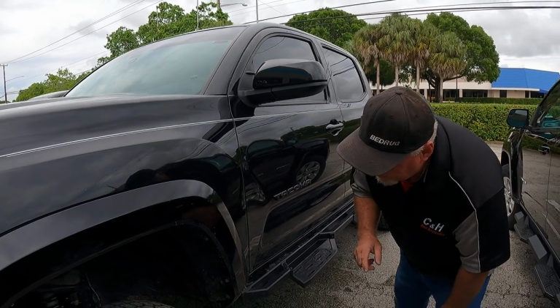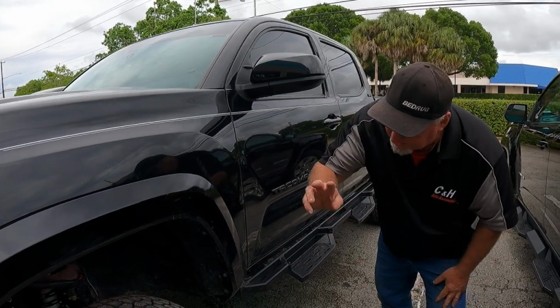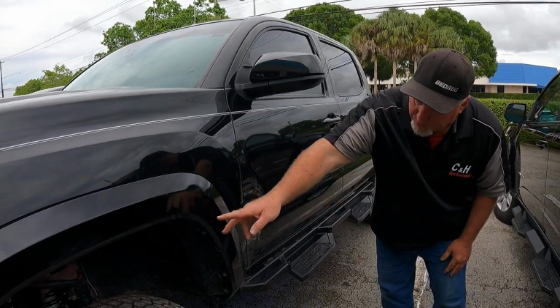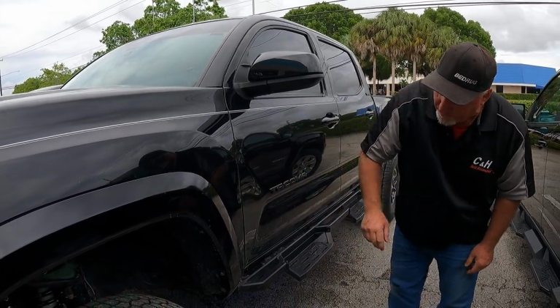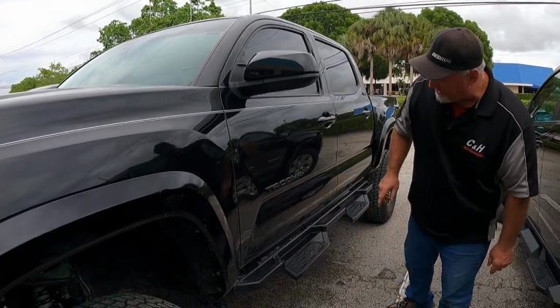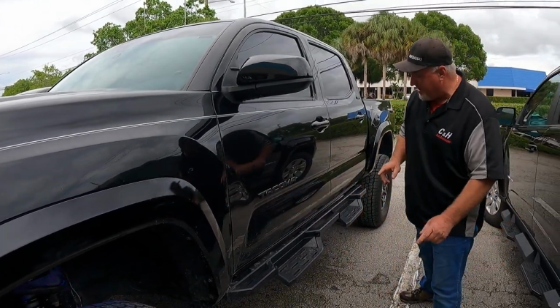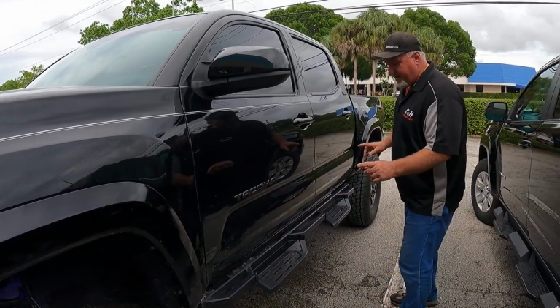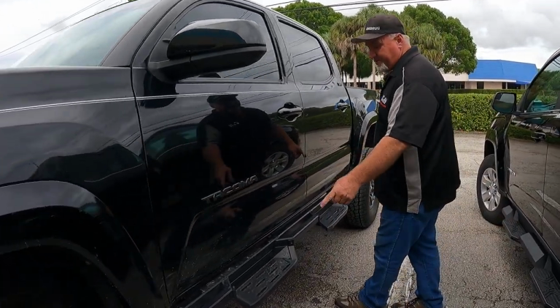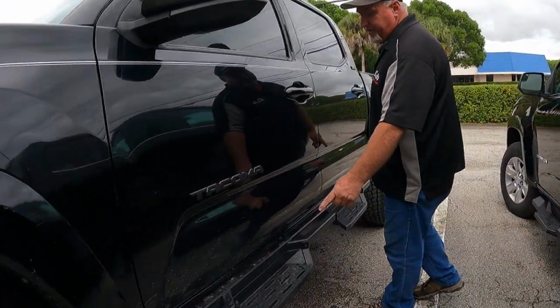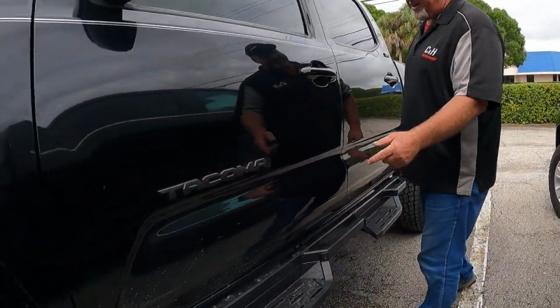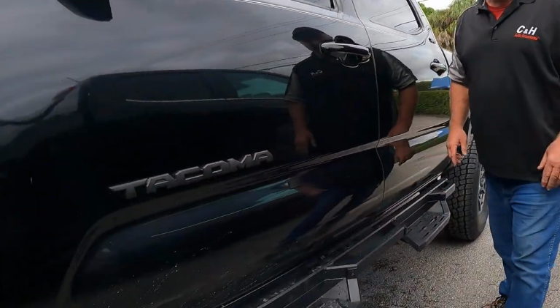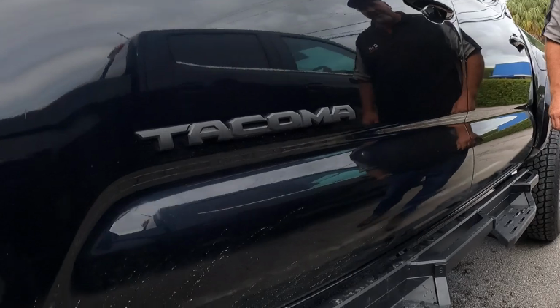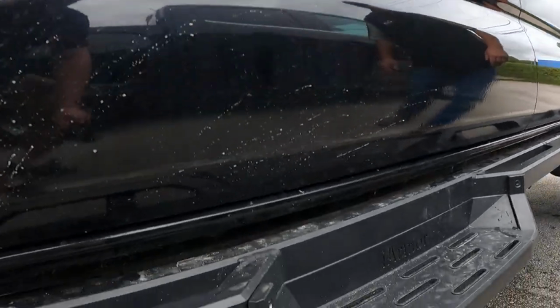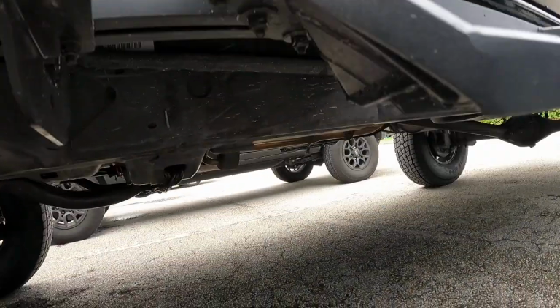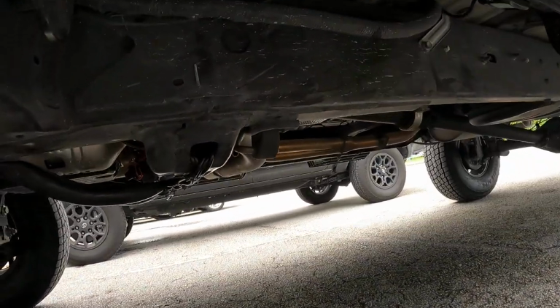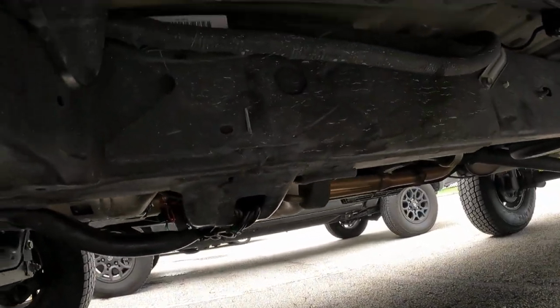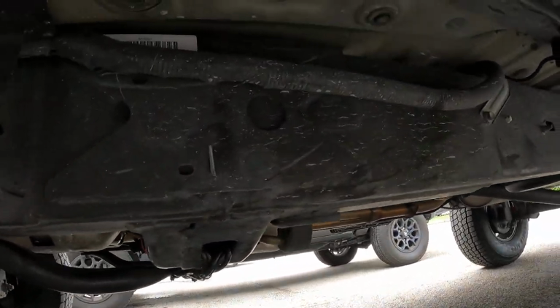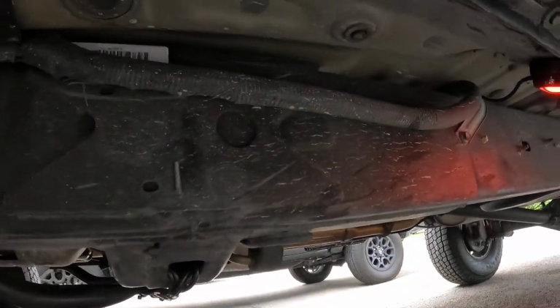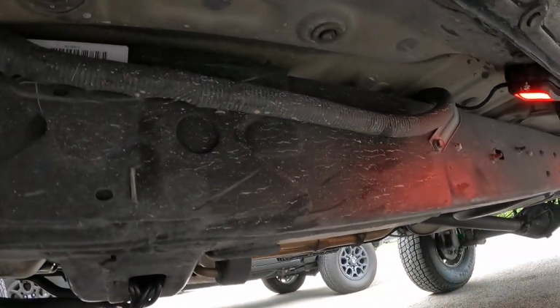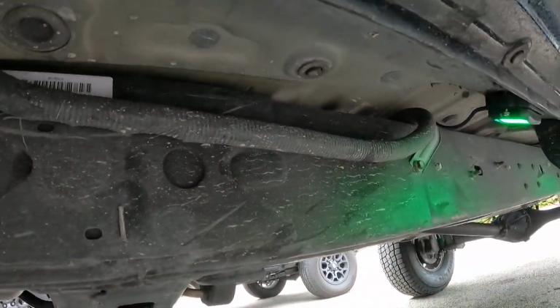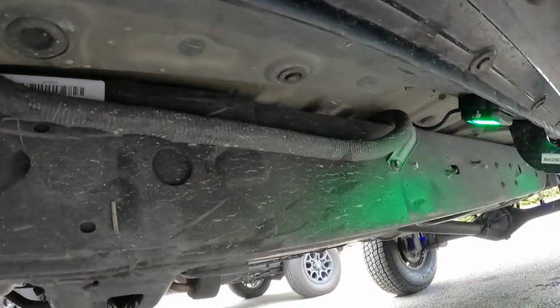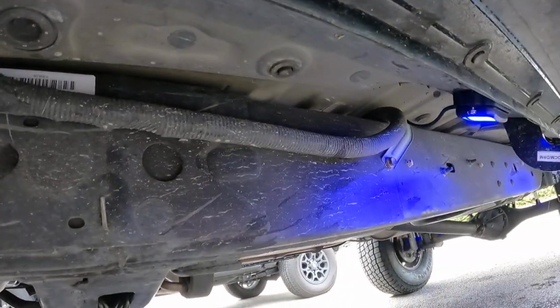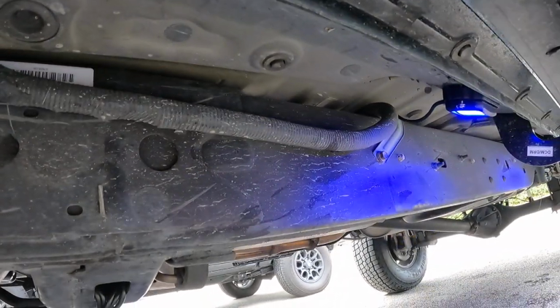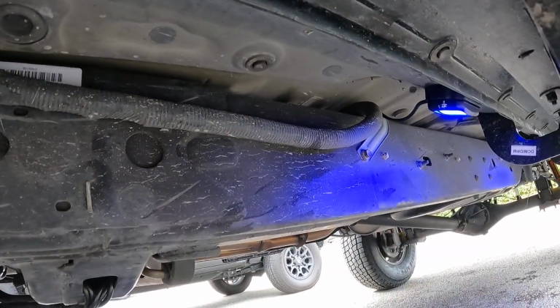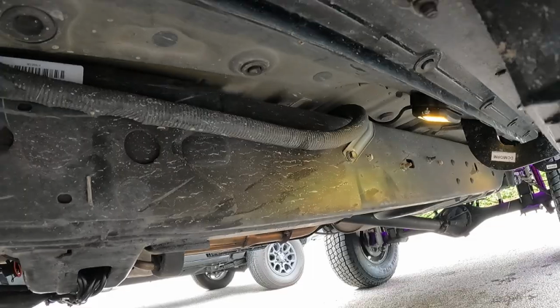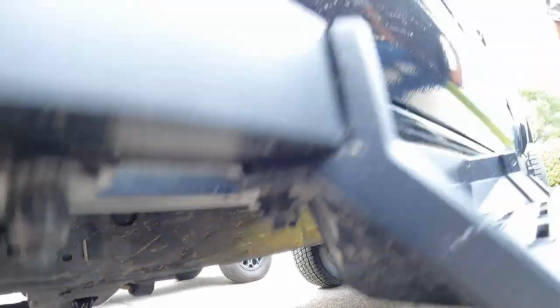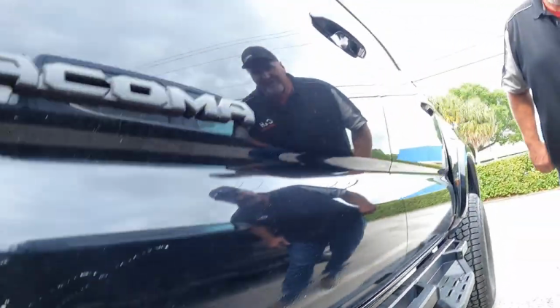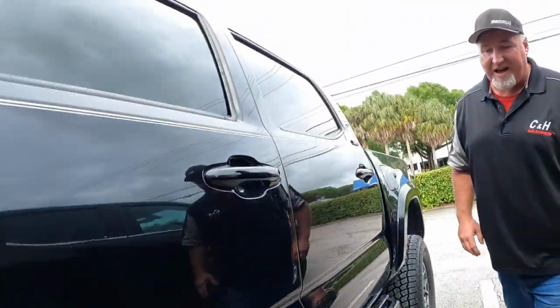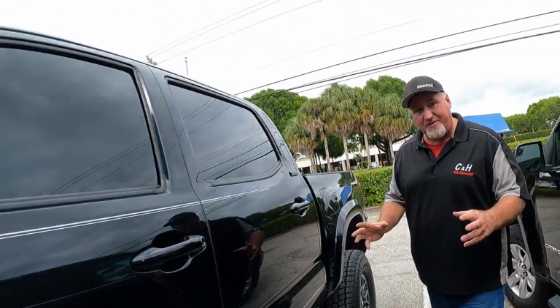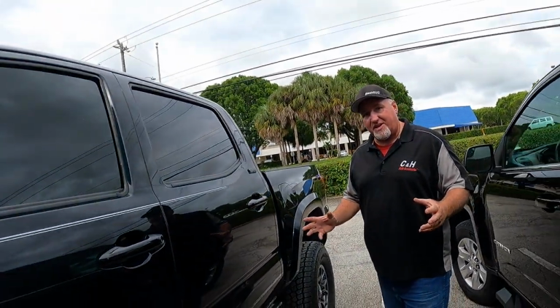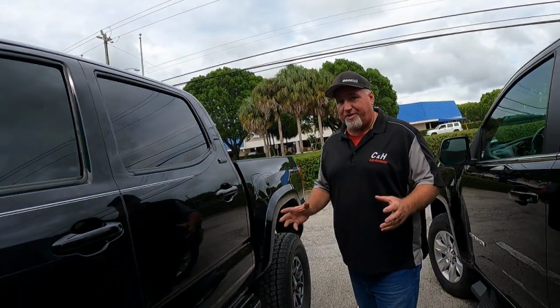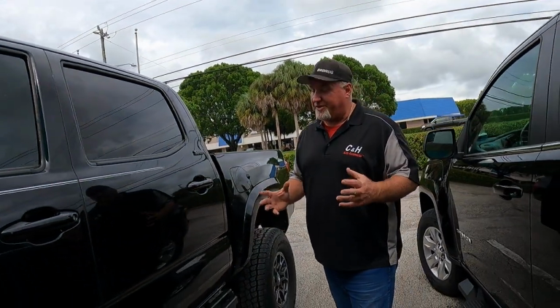We did two per wheel well, and then we also have two on each side, so all together we have twelve lights. At night, this is going to look really nice.